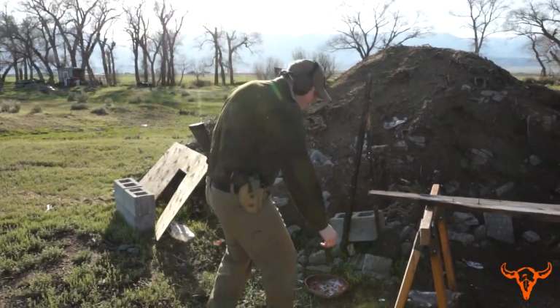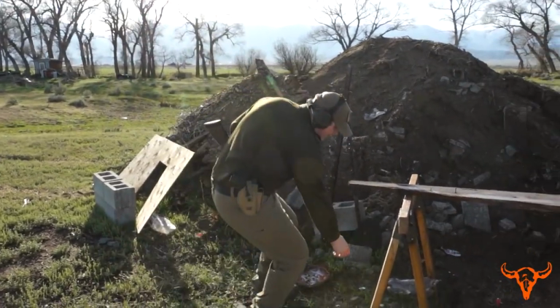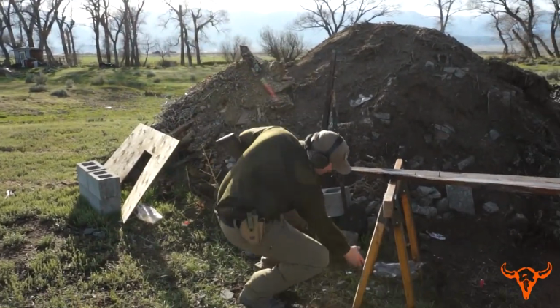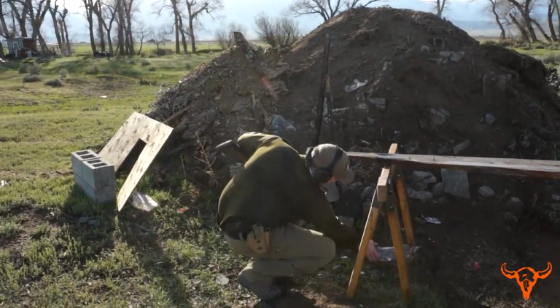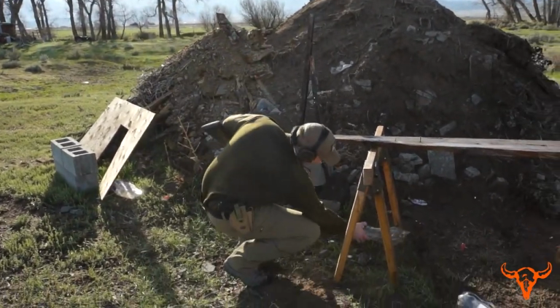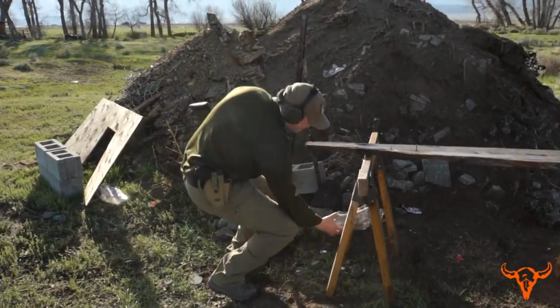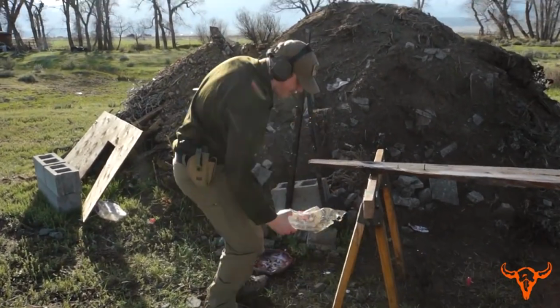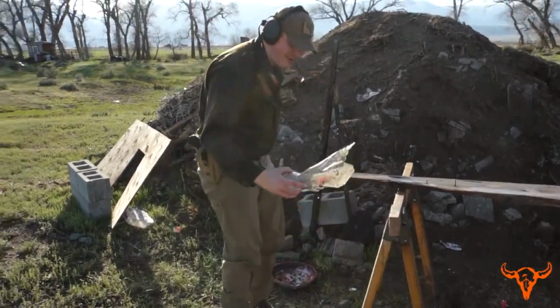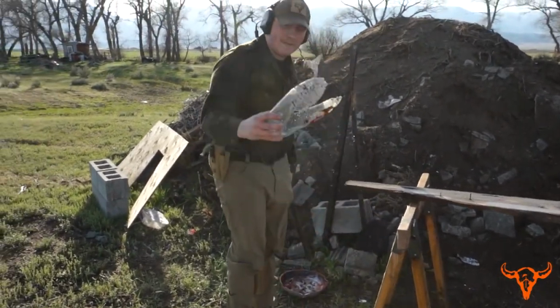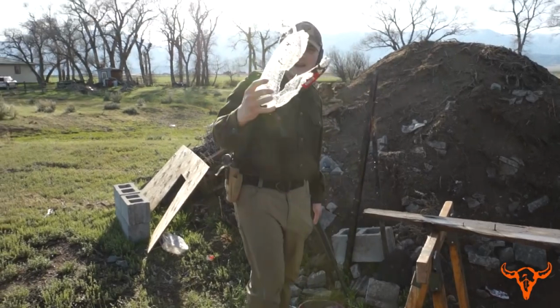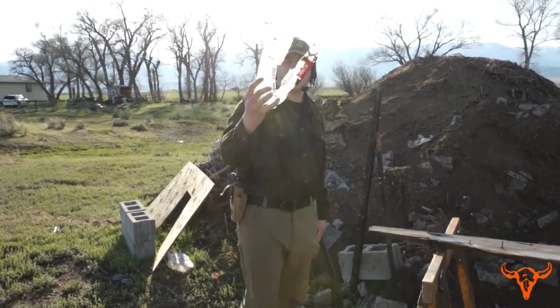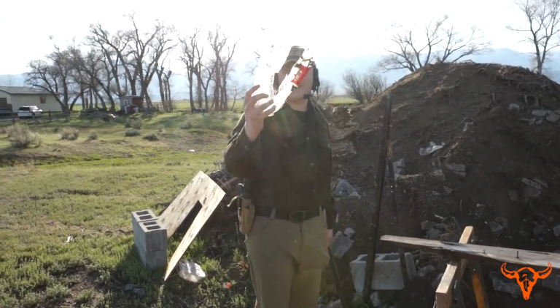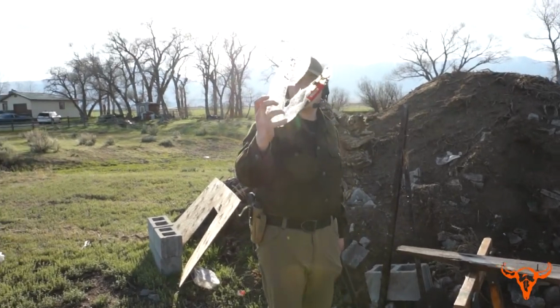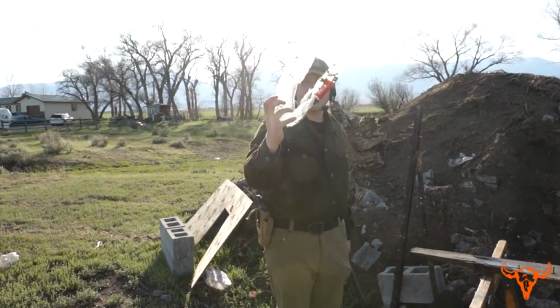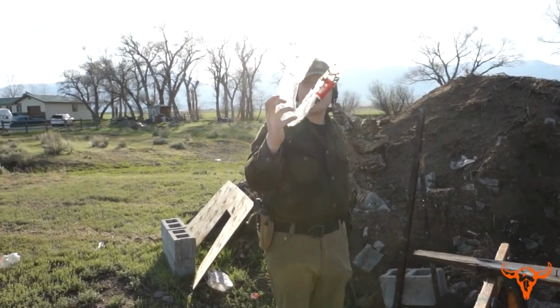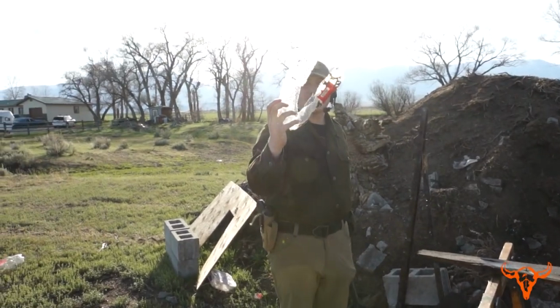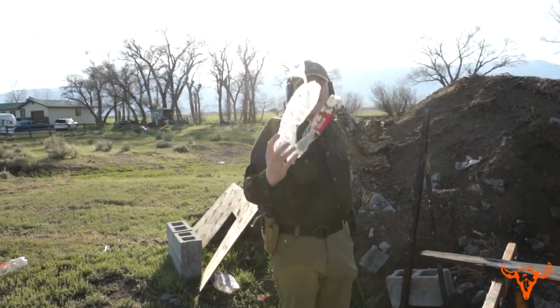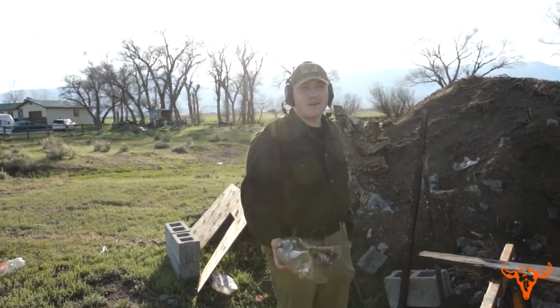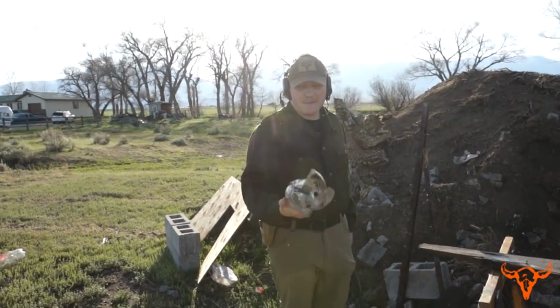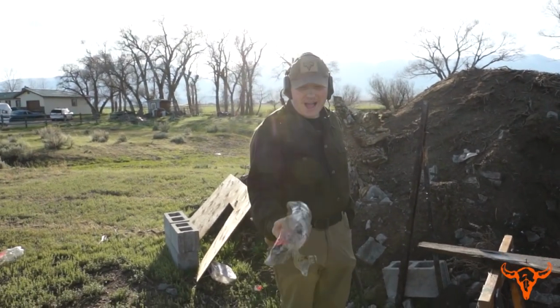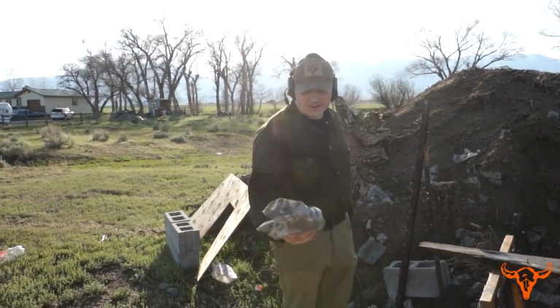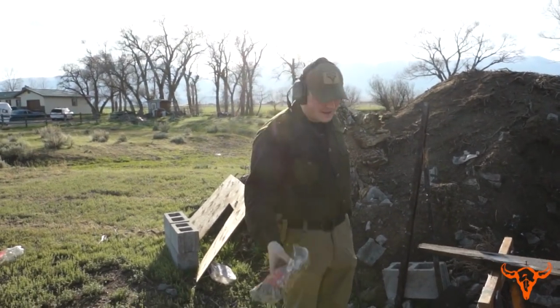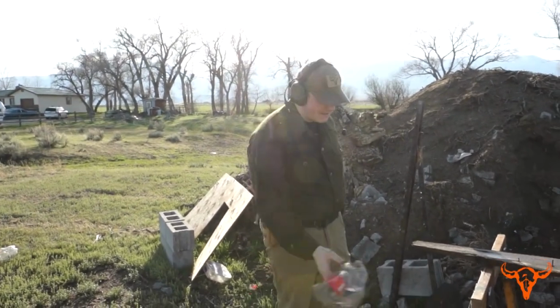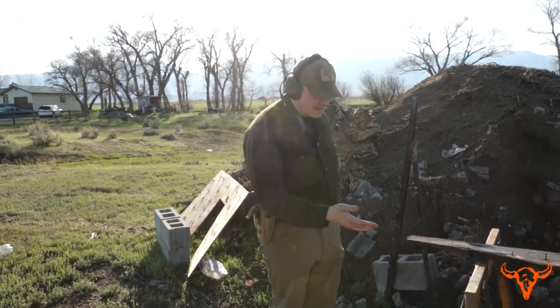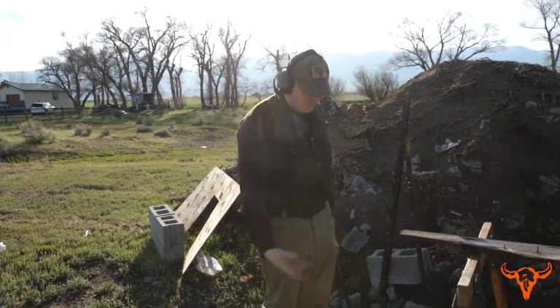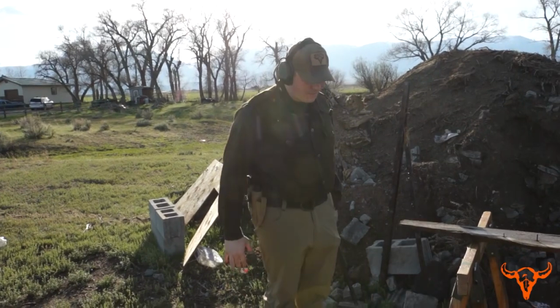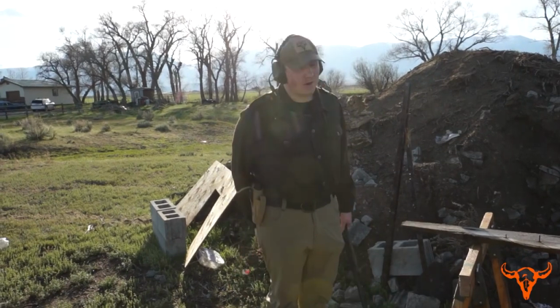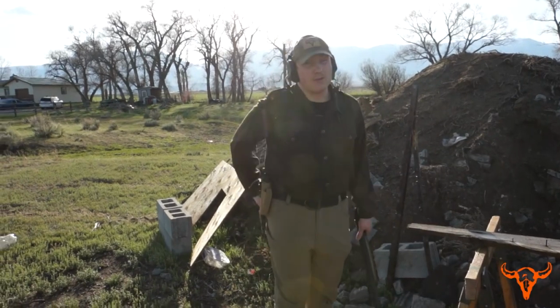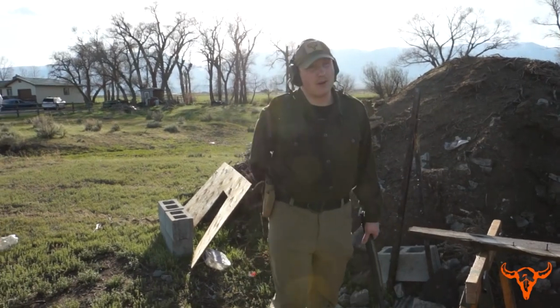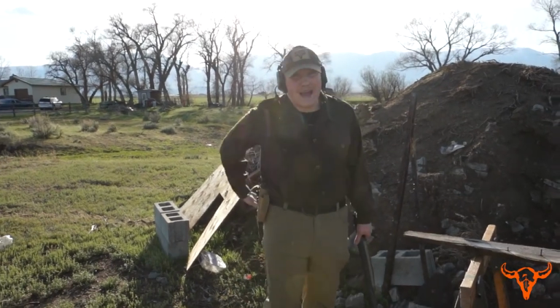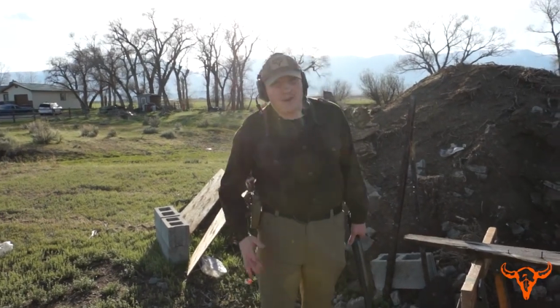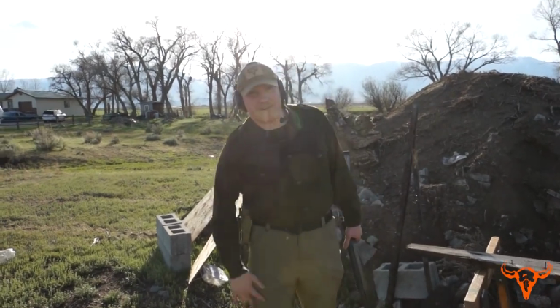Then you've got one like this — I'm guessing I hit about dead center. Don't let somebody lie to you: the .454 Casull is one bad rifle.